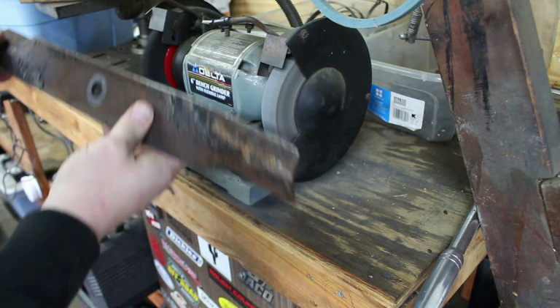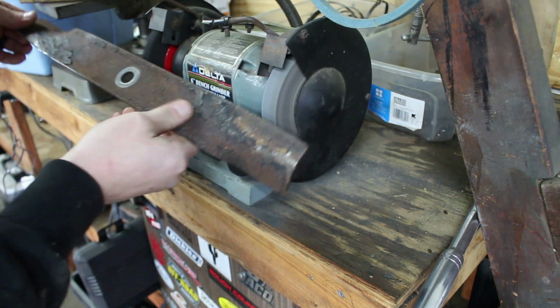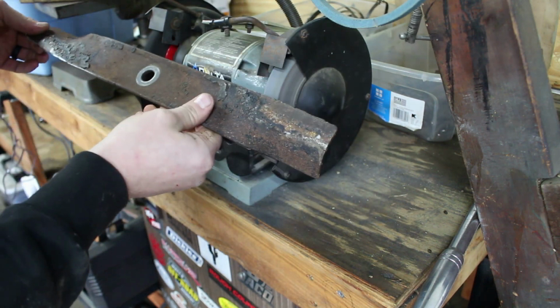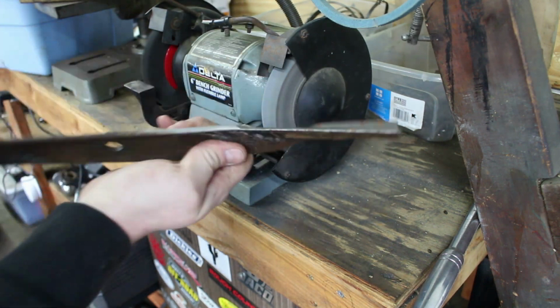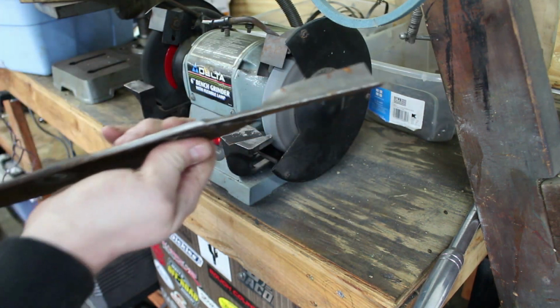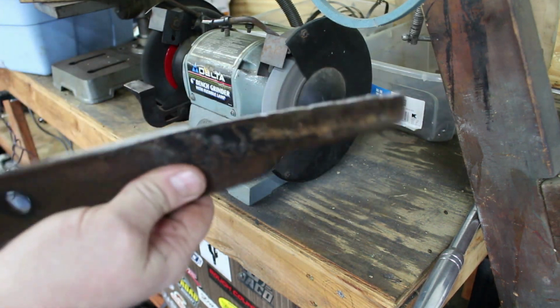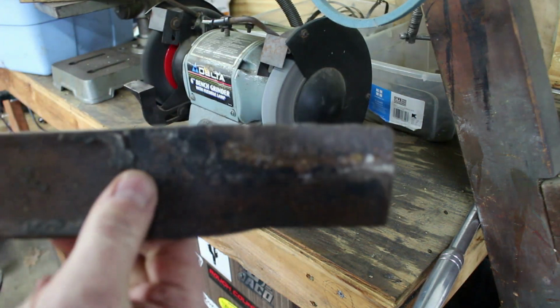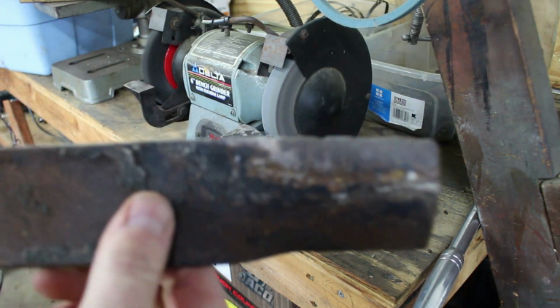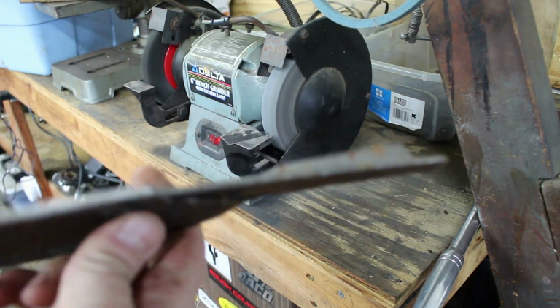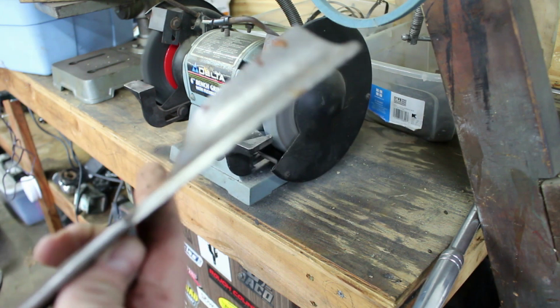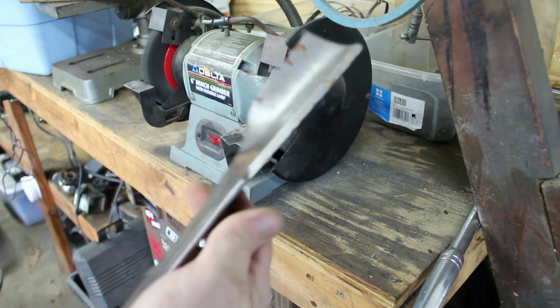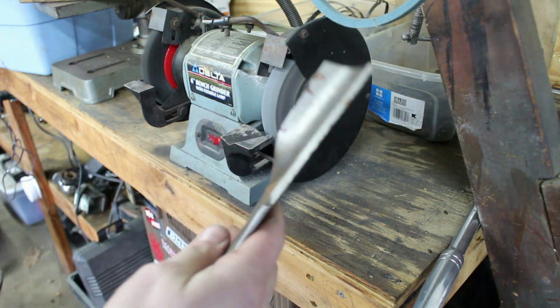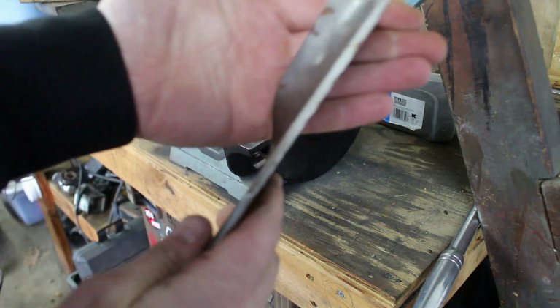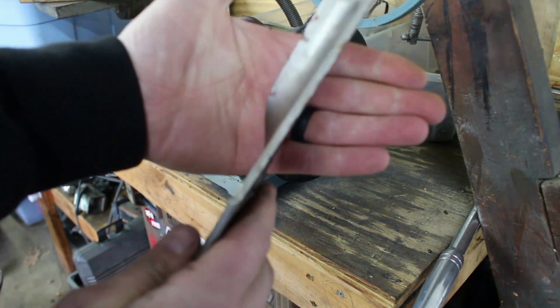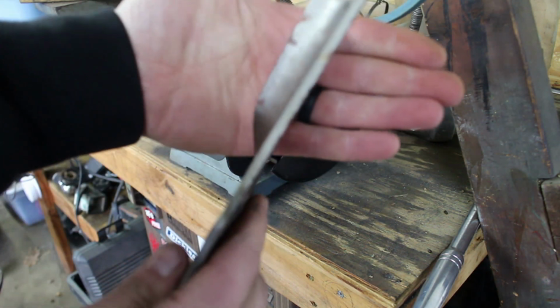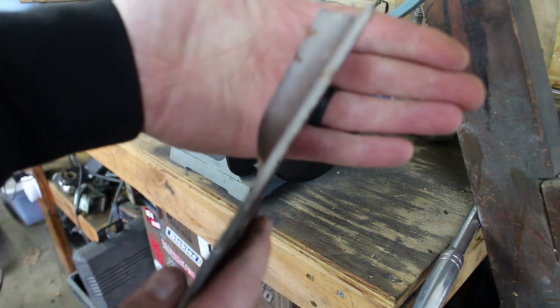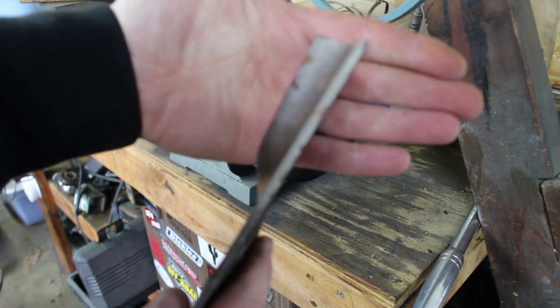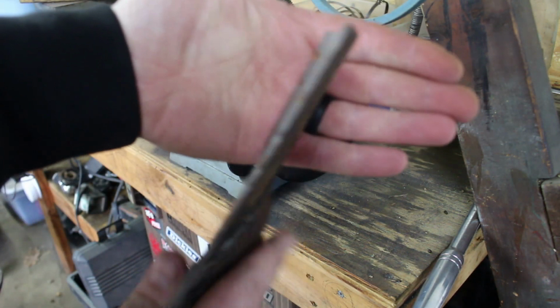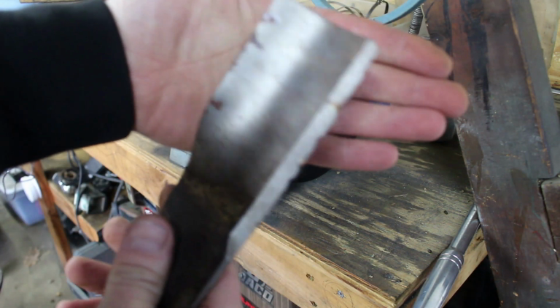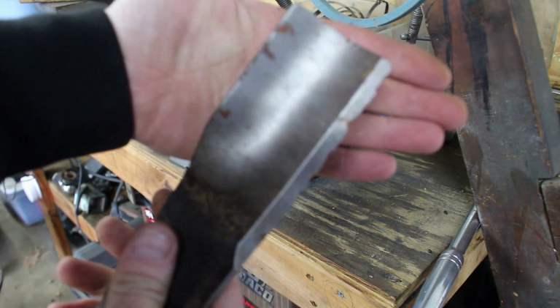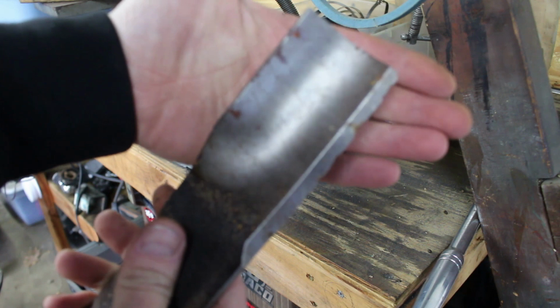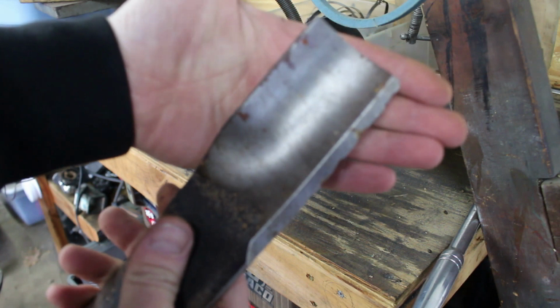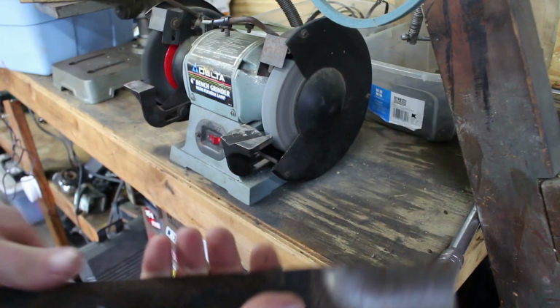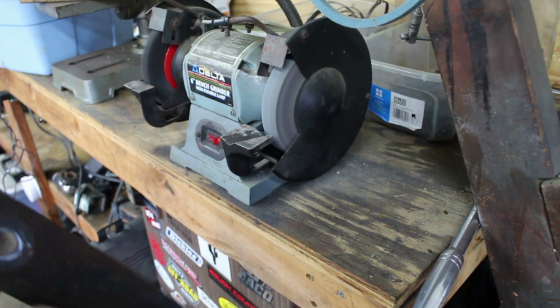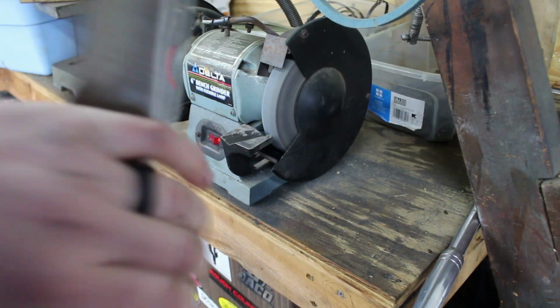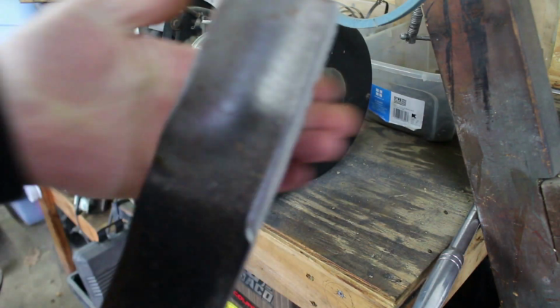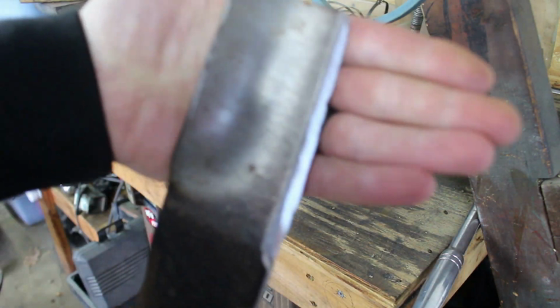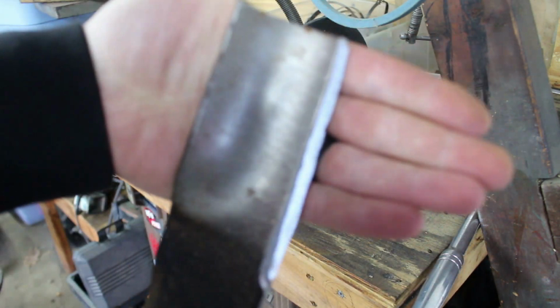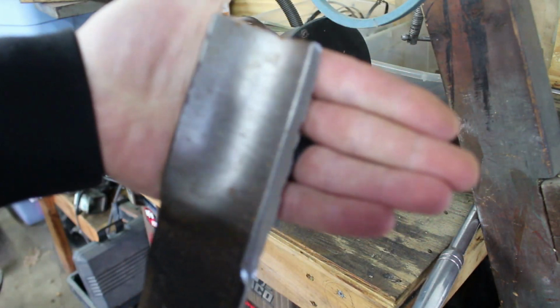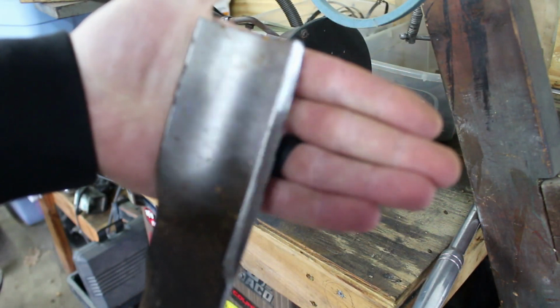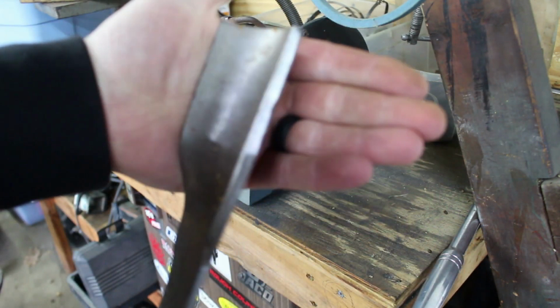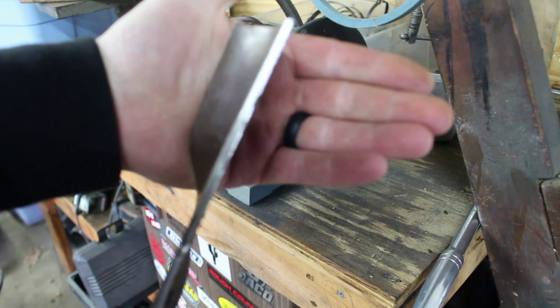I'll do this side. You can definitely tell the difference if you can see it on camera — probably not. That side I didn't sharpen yet, and this one I did sharpen. That's good.